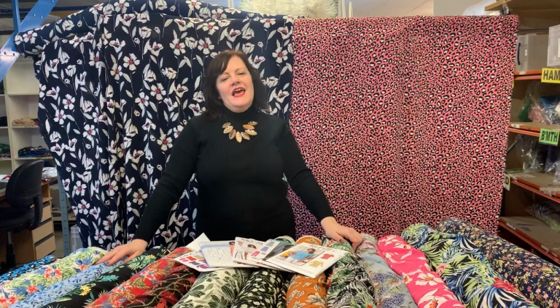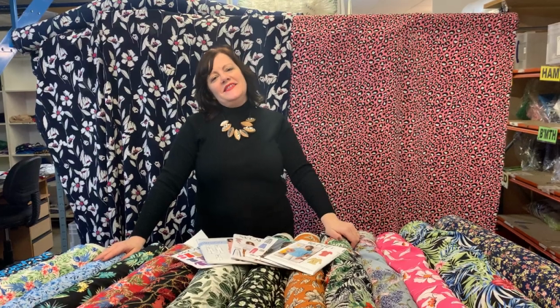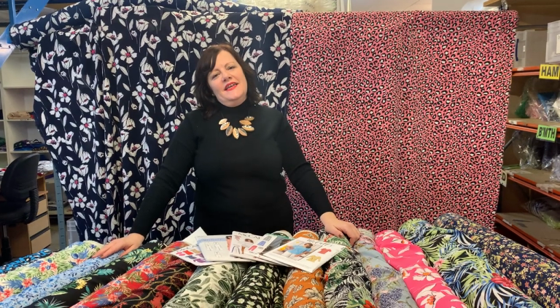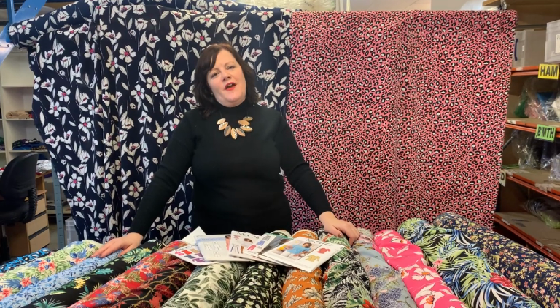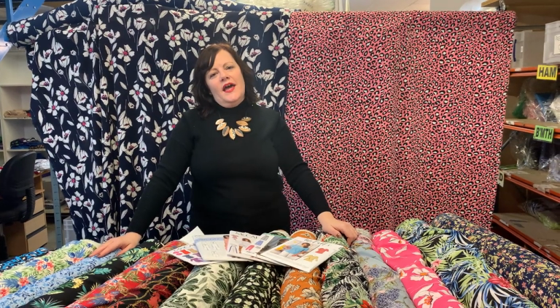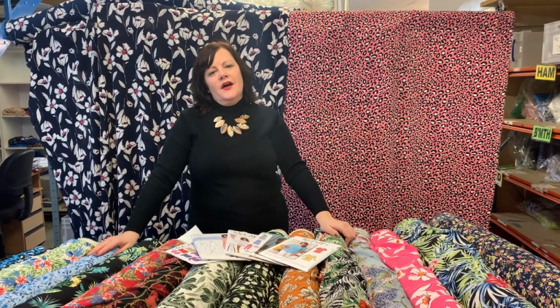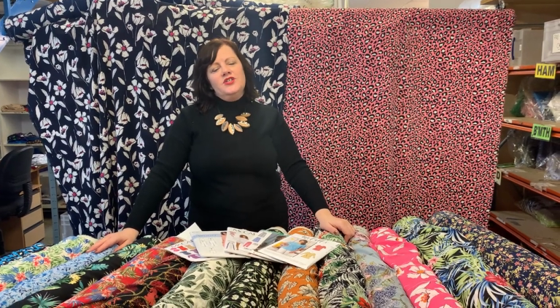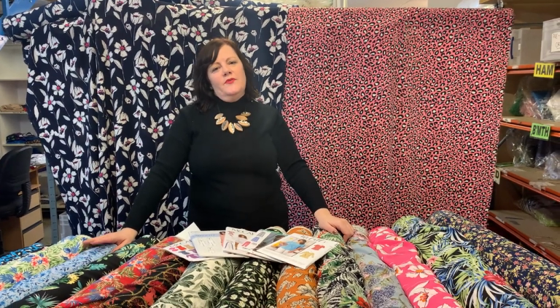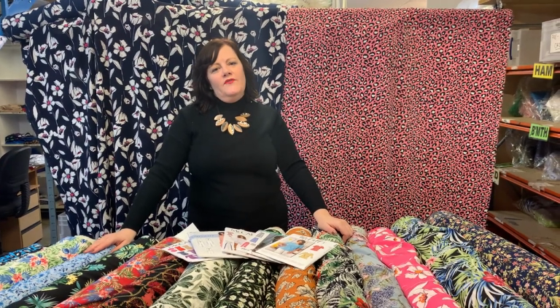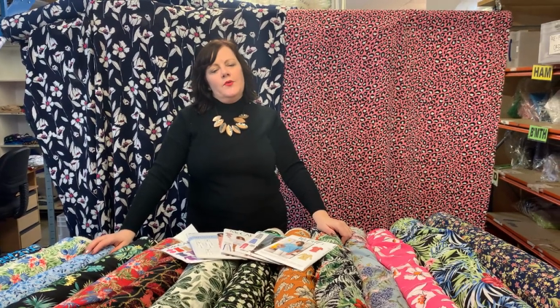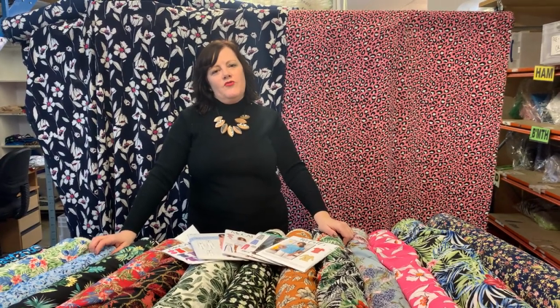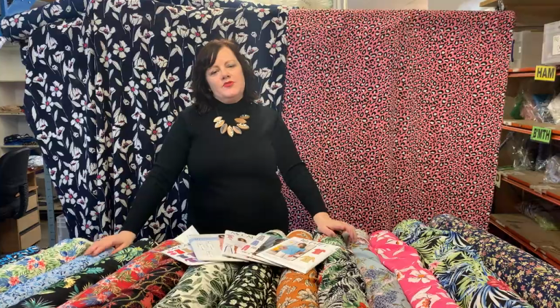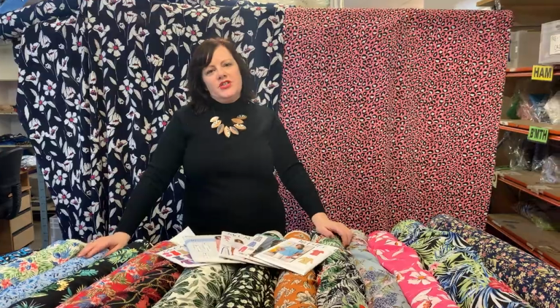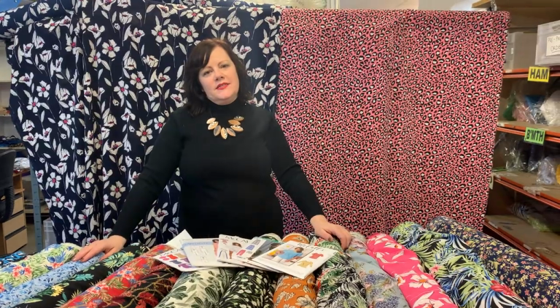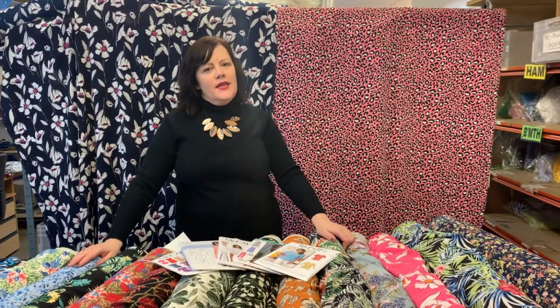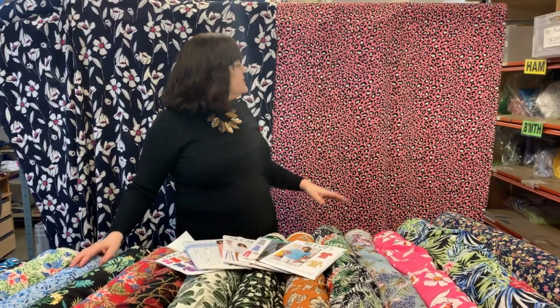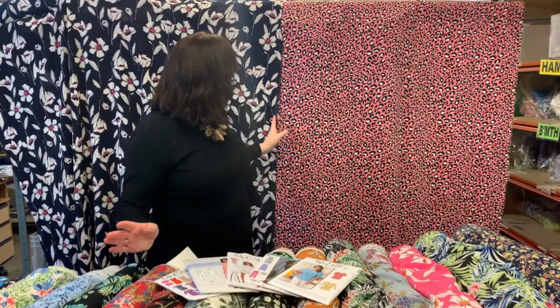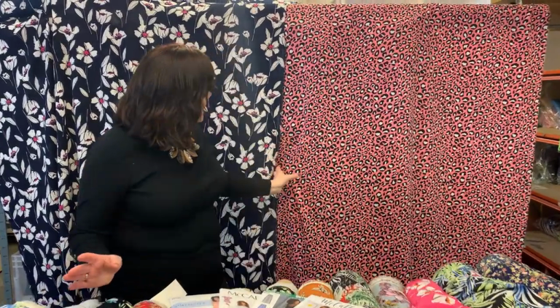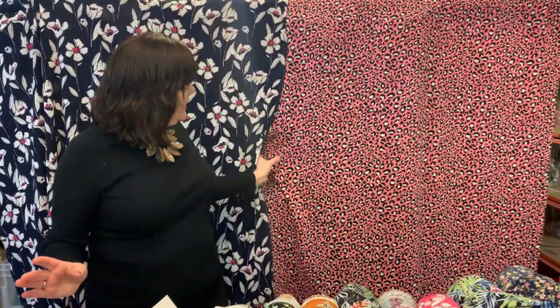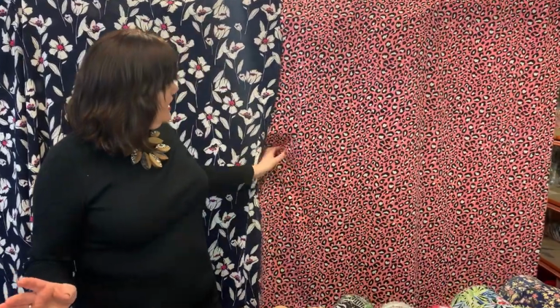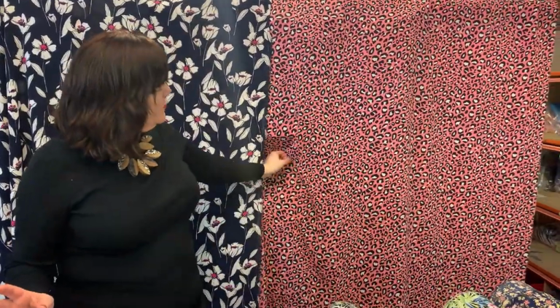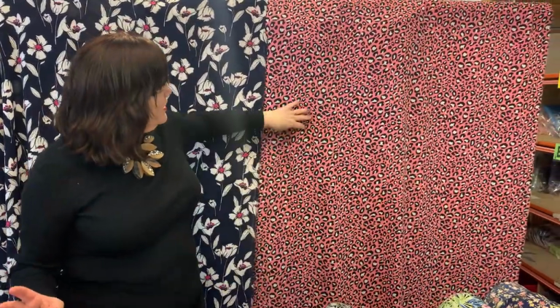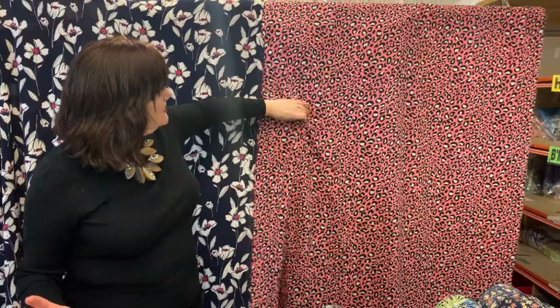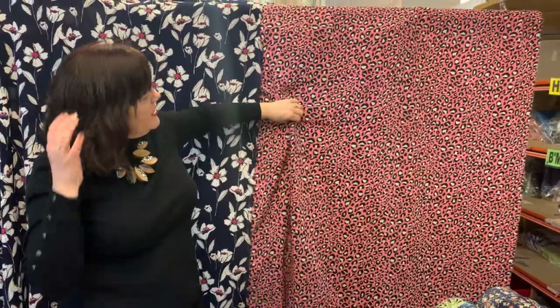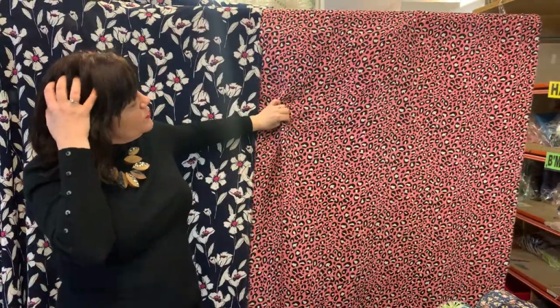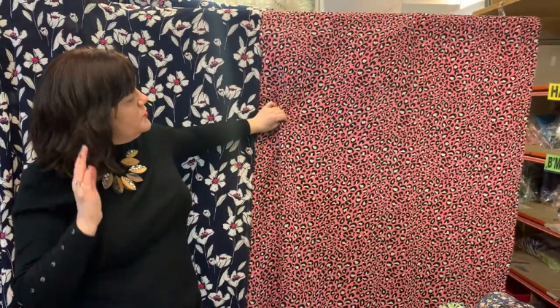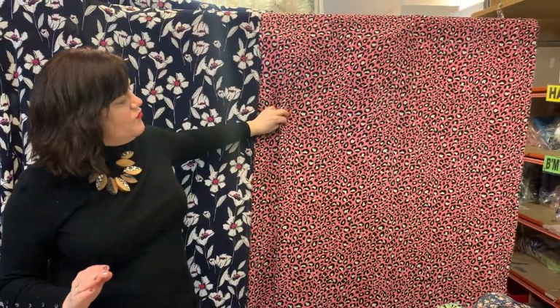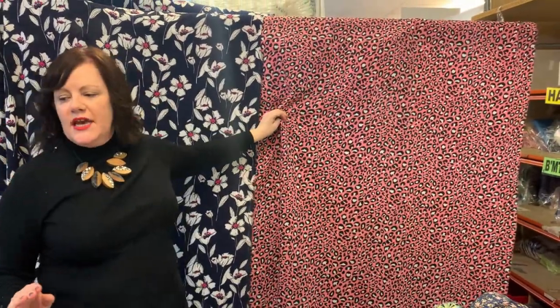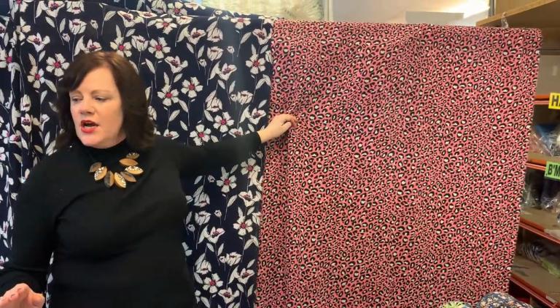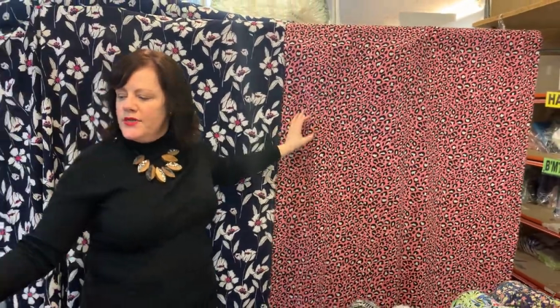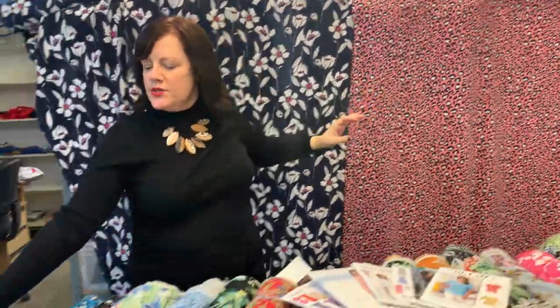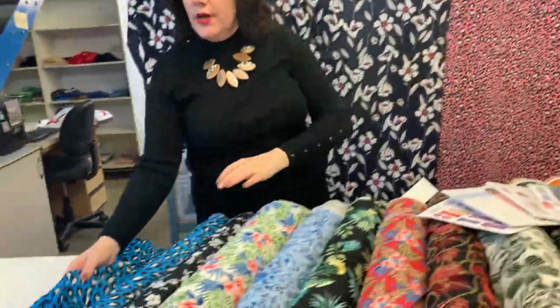Hello, this is Maxine at Fabricland. I'm going to show you some of our lovely lightweight crepes and crepe de chines this morning. So we've got this lovely animal print in the cerise, and we also do it in a rust and a turquoise as shown here.